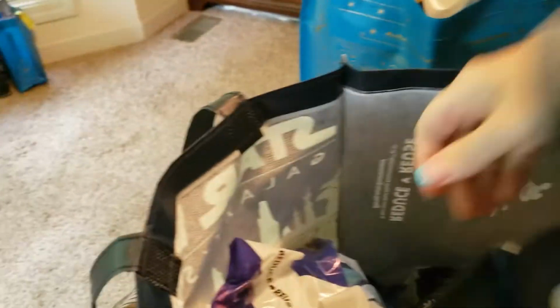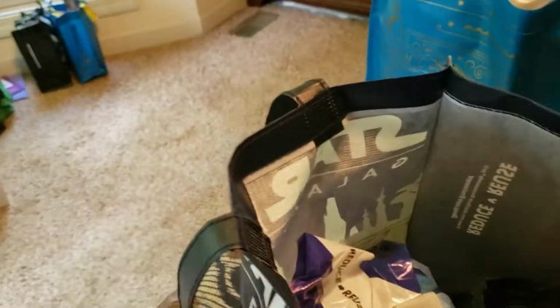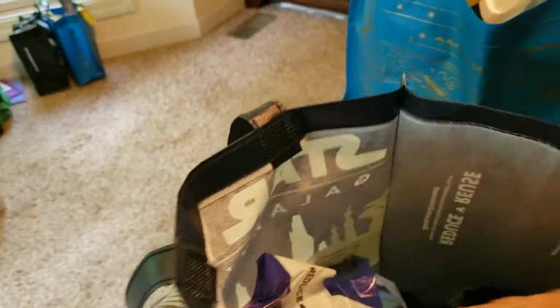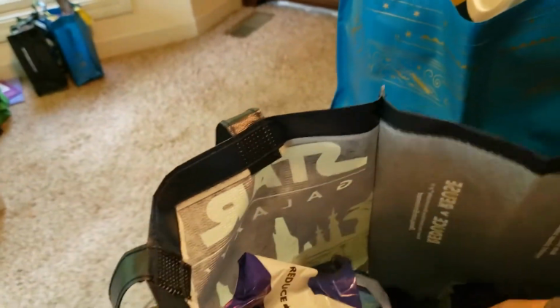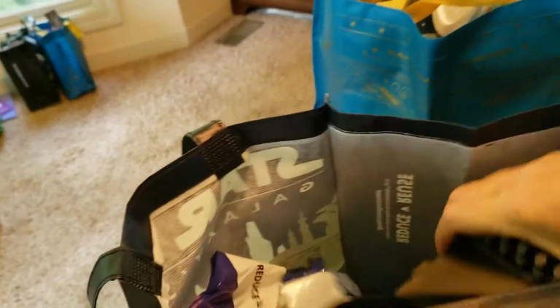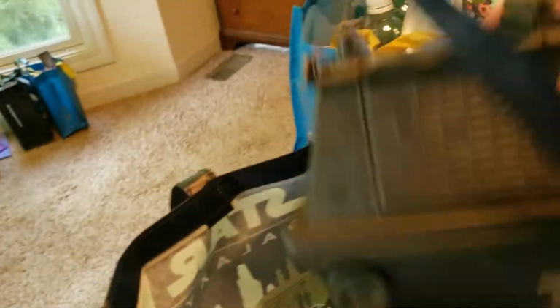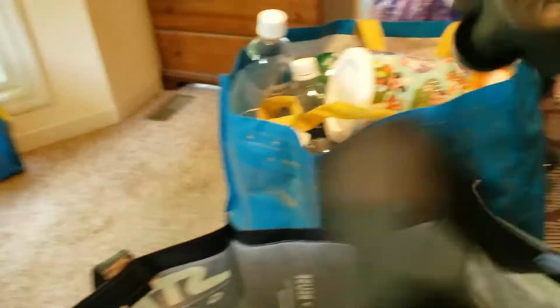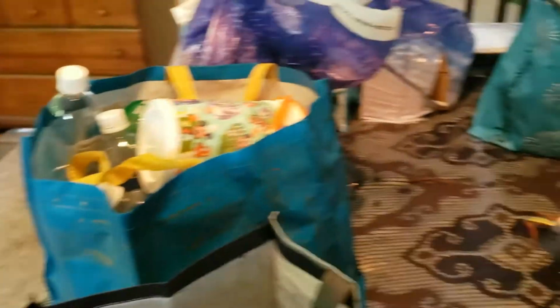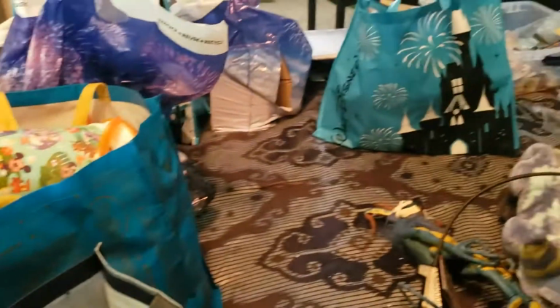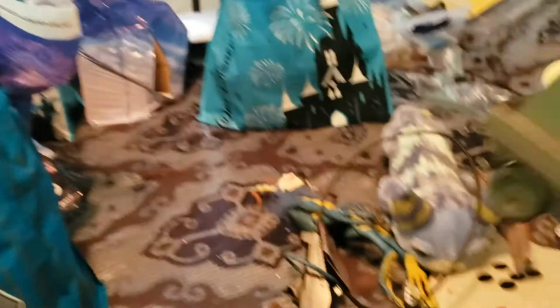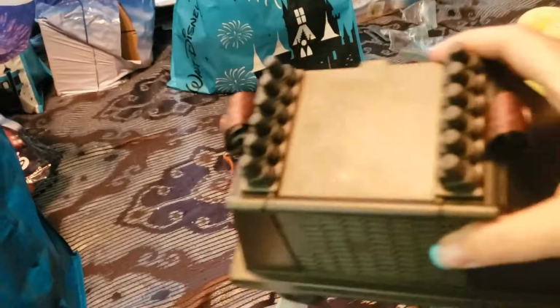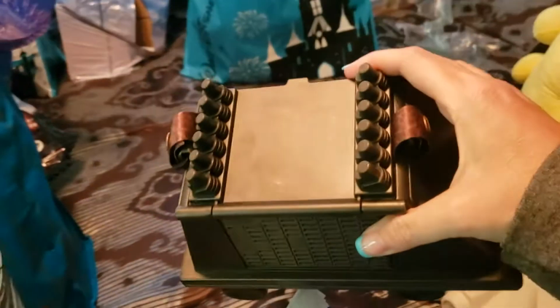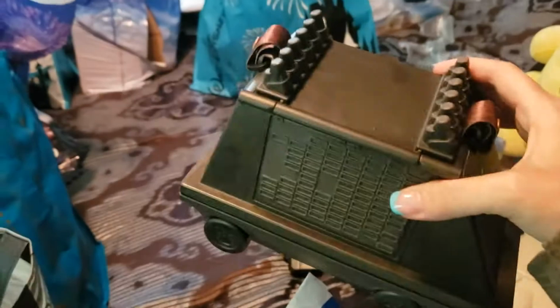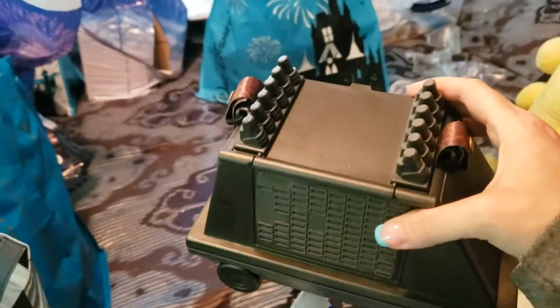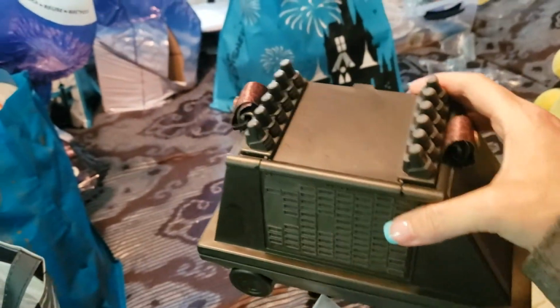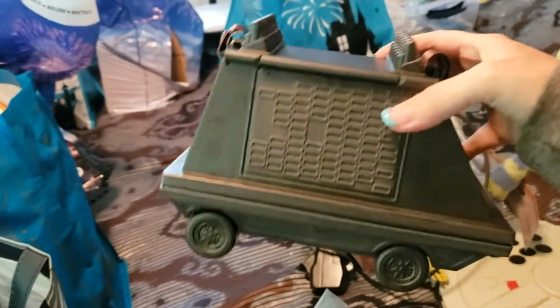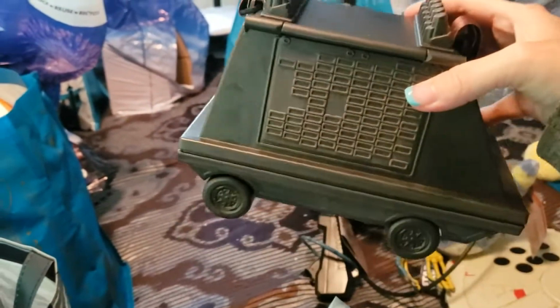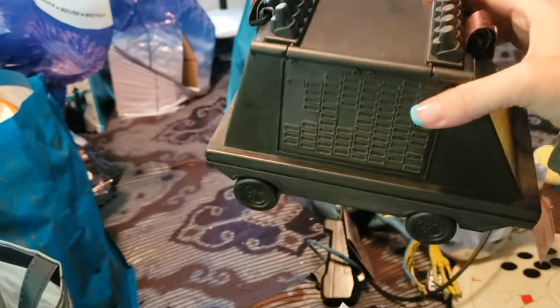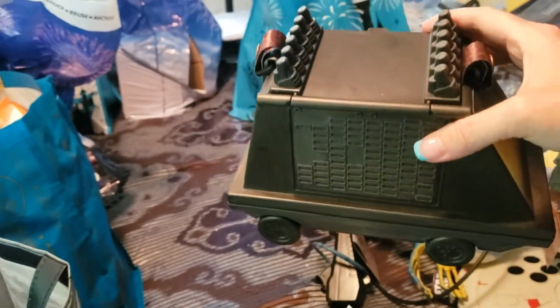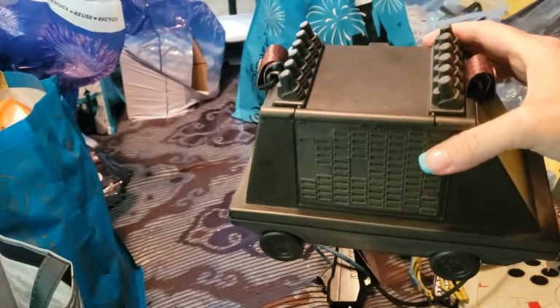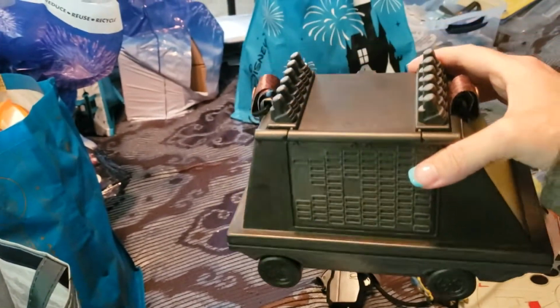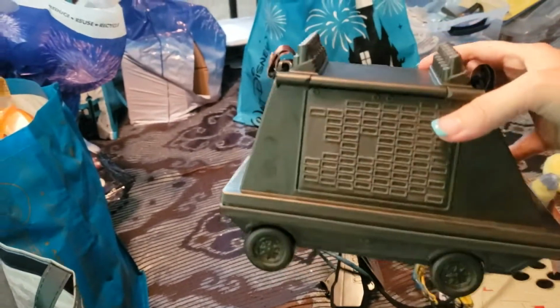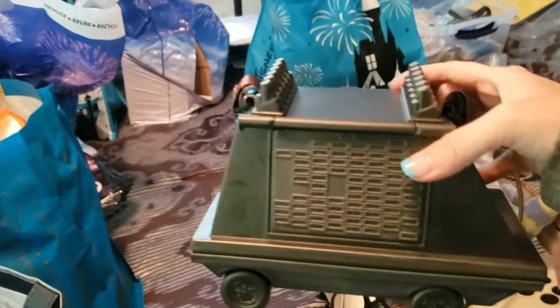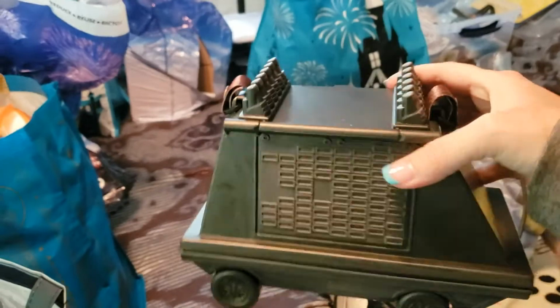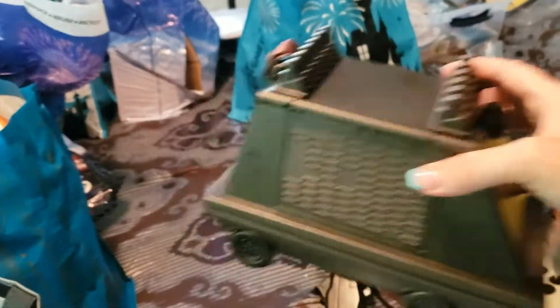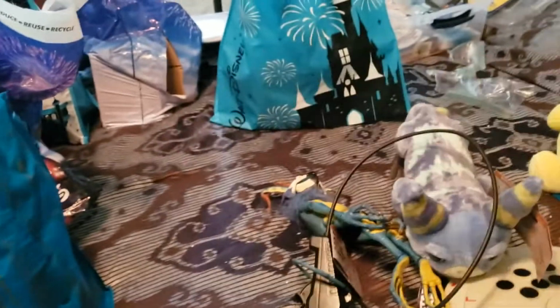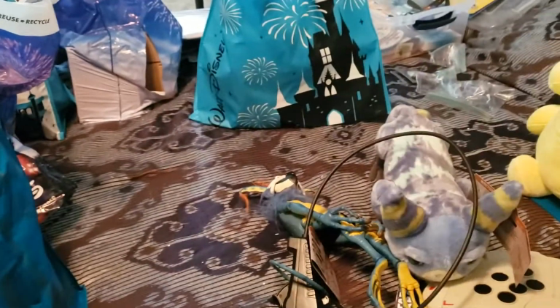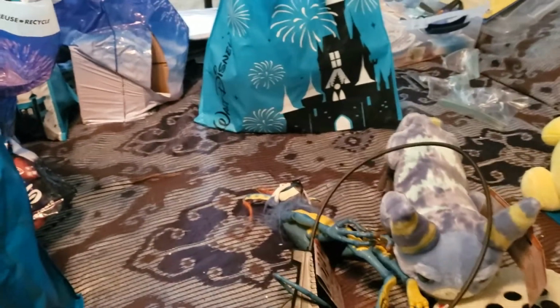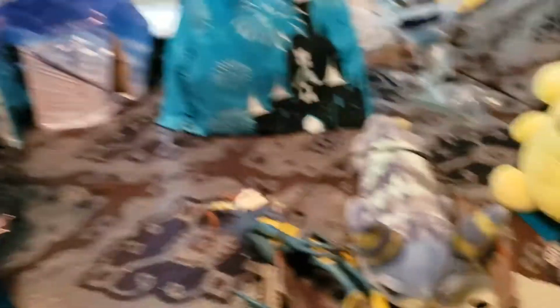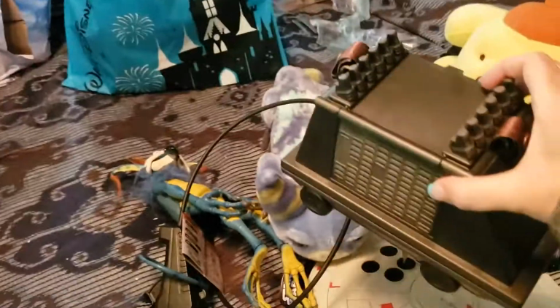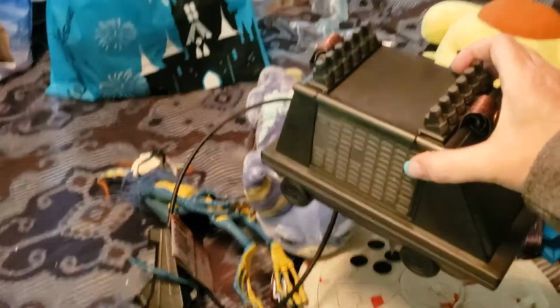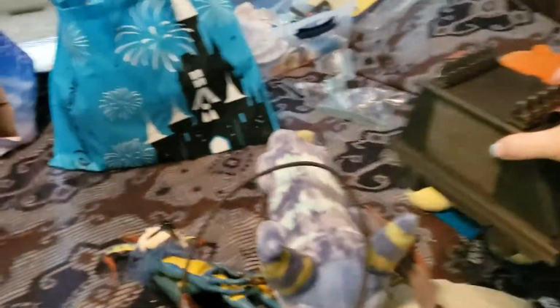There's another Popcorn Bucket, but popcorn didn't come in it because the popcorn stand at Galaxy's Edge is still closed, so they serve like chips and stuff in this. So those are the two Popcorn Buckets I got.